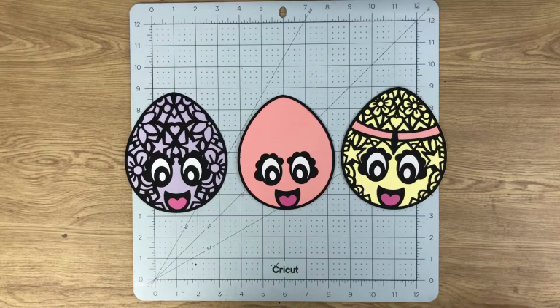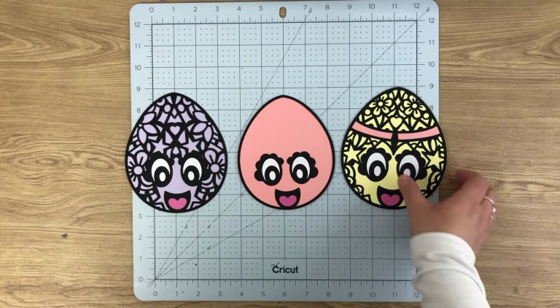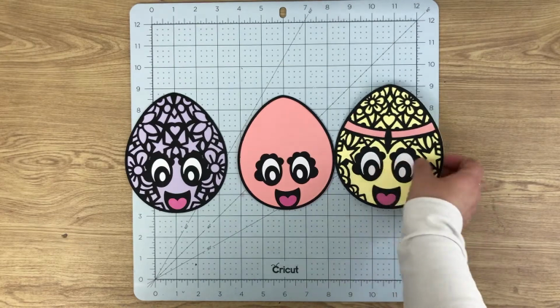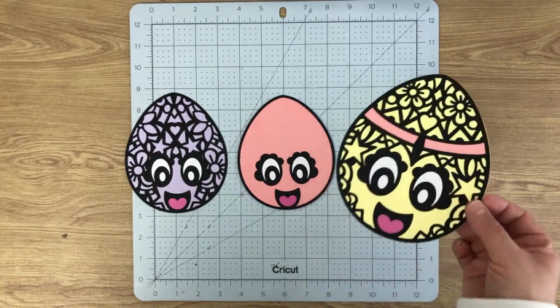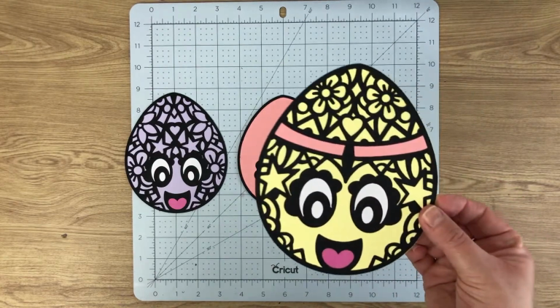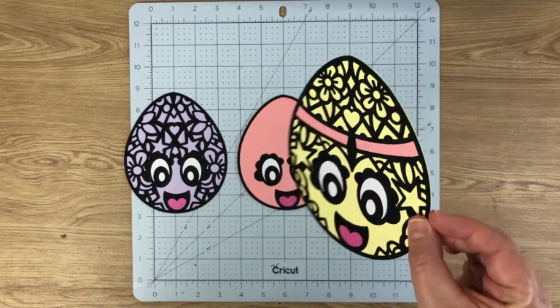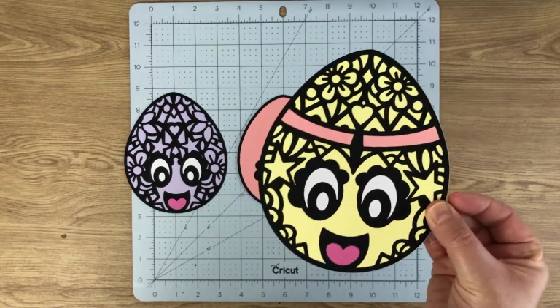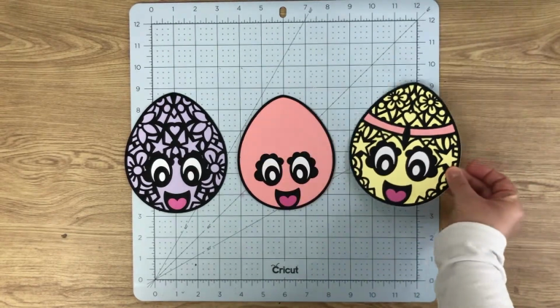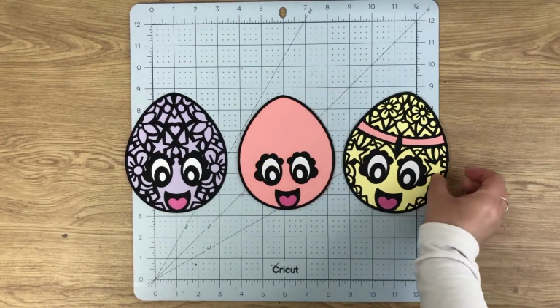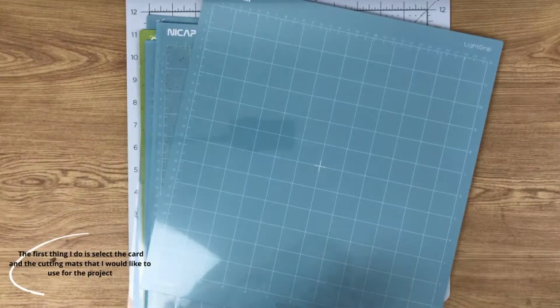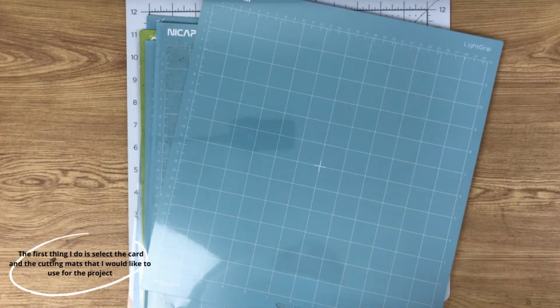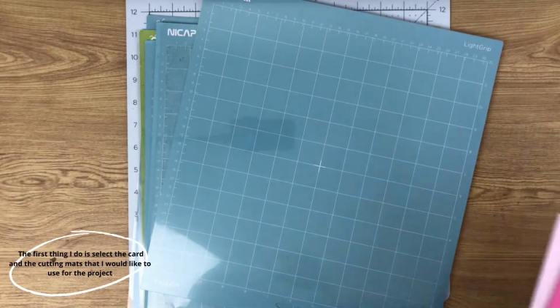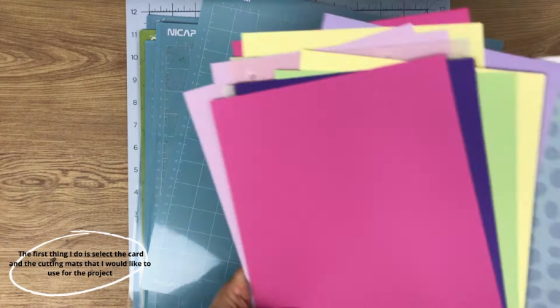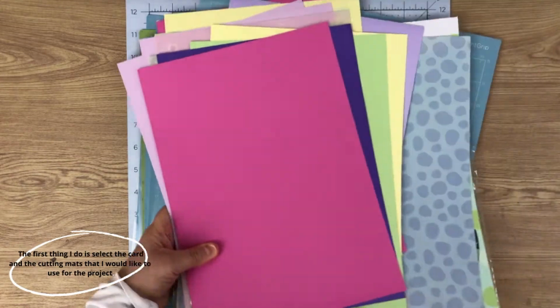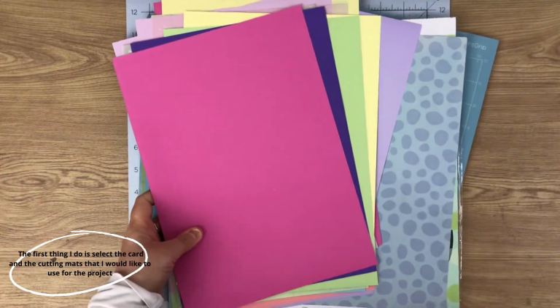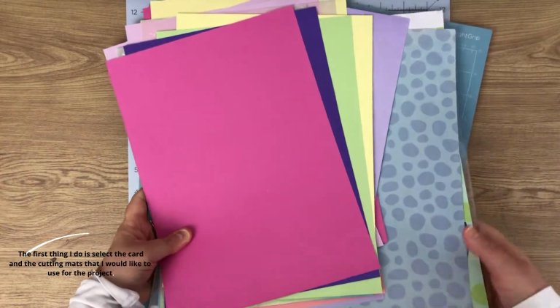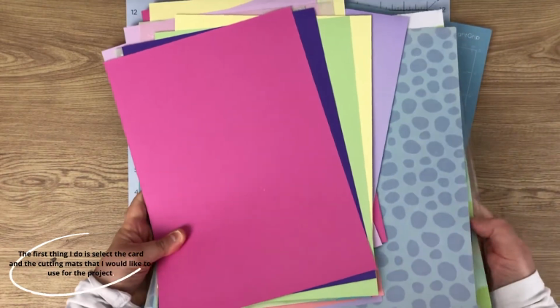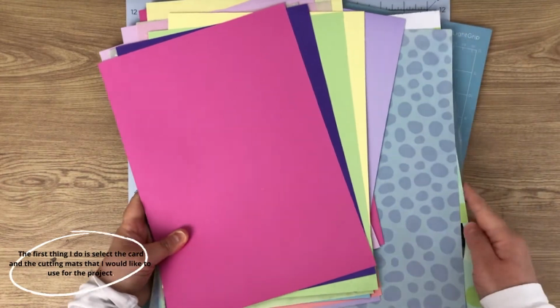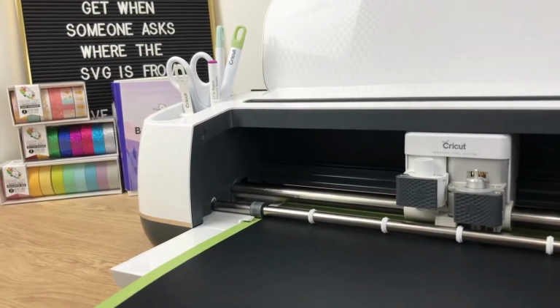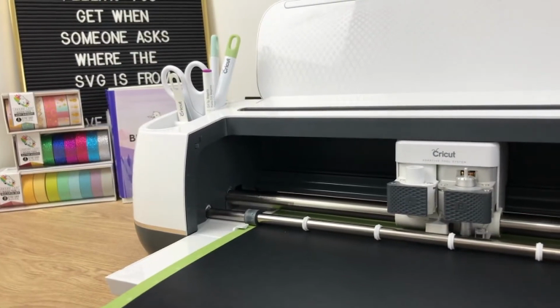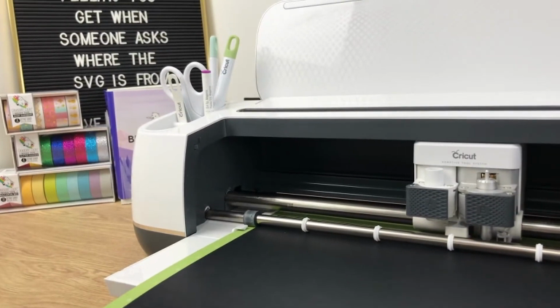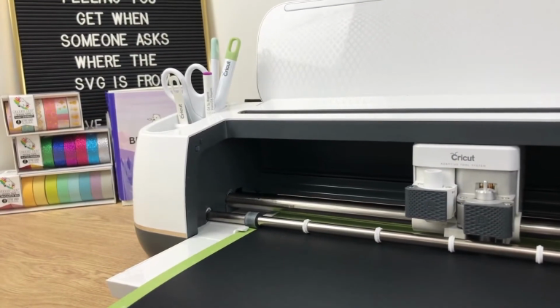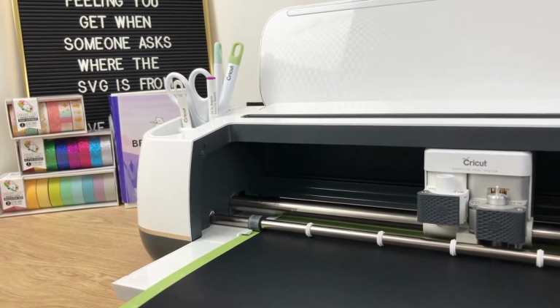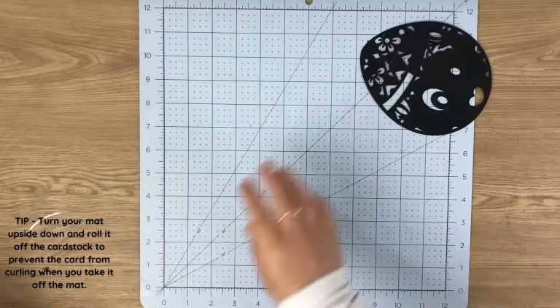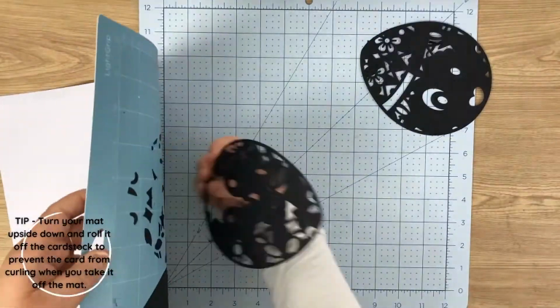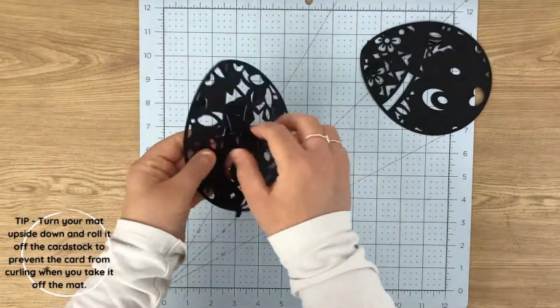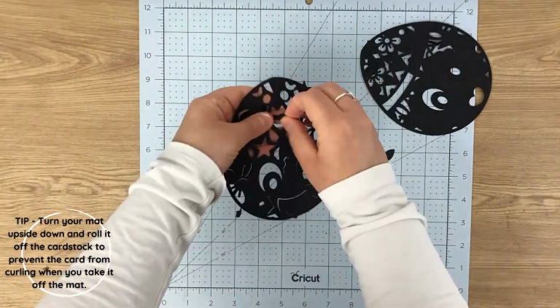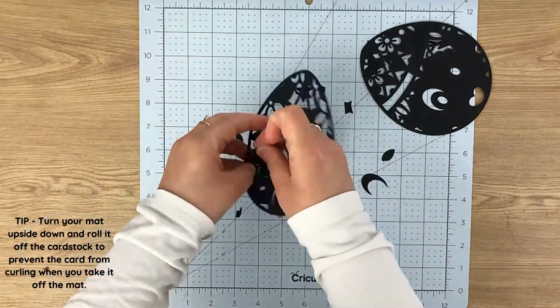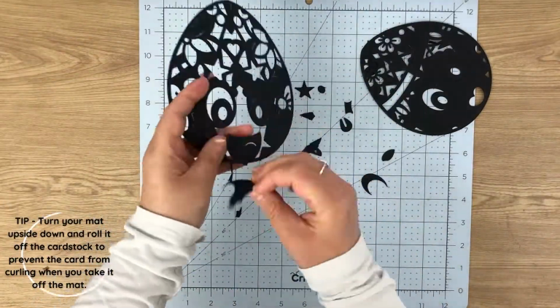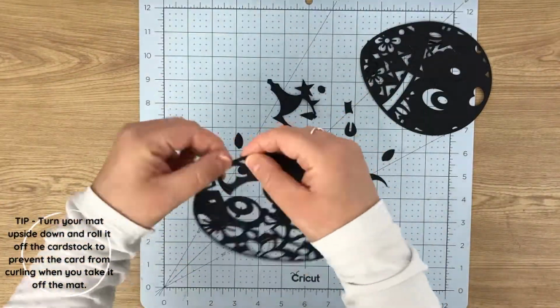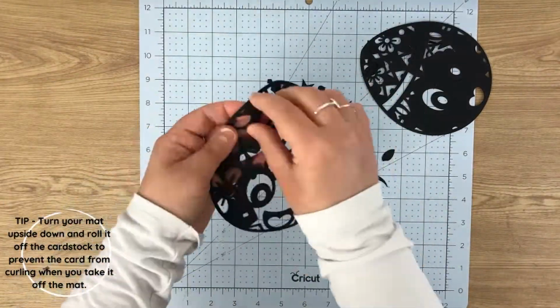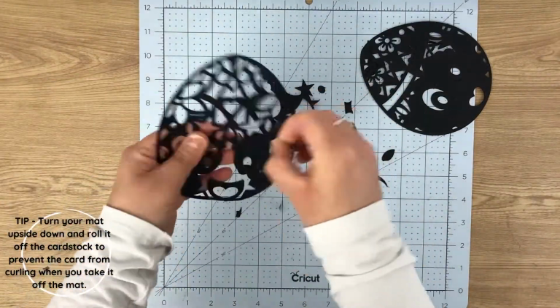Hi everyone, my name is Emma from Emma Dawn Designs. In this video I'm going to show you how I cut out and make these three little cute Easter eggs called Eevee. I'm going to be using my Cricut Maker to cut these out of cardstock today.